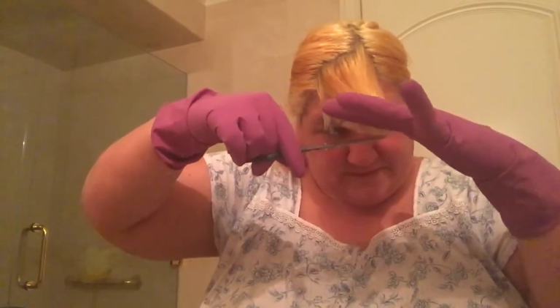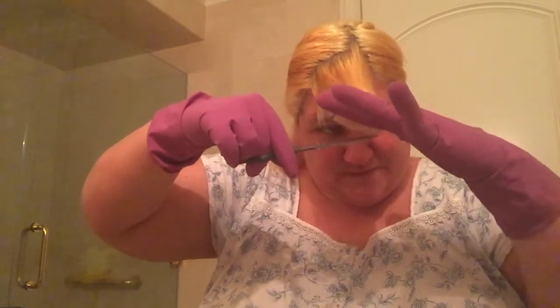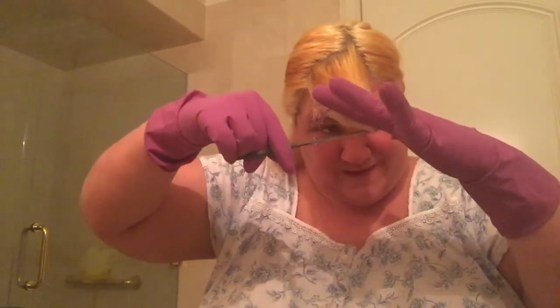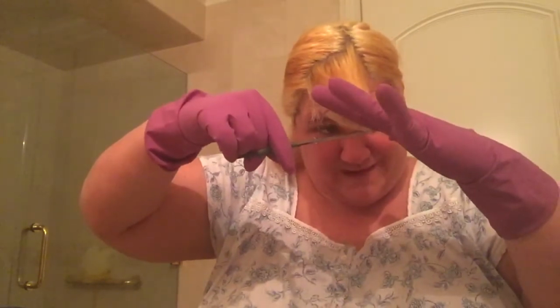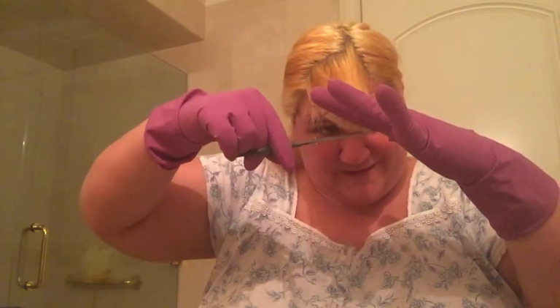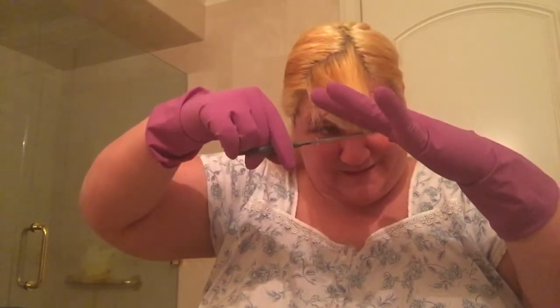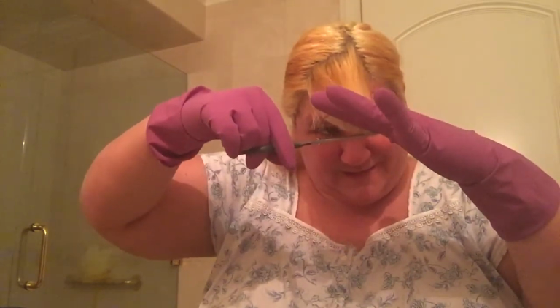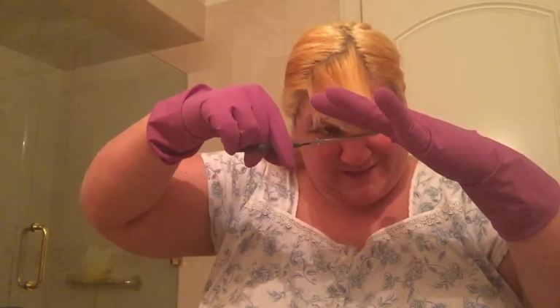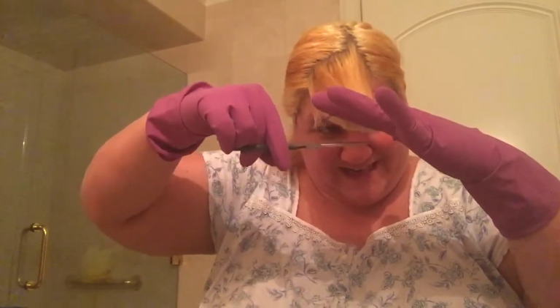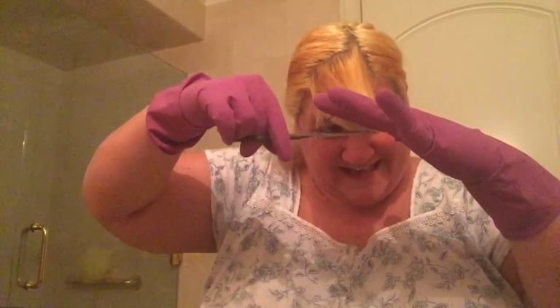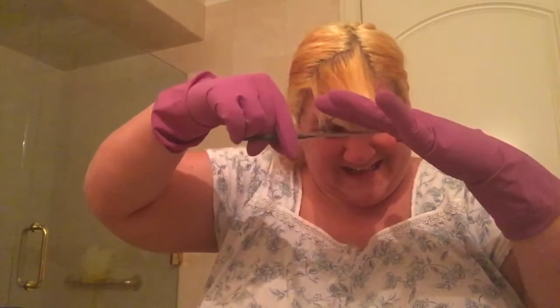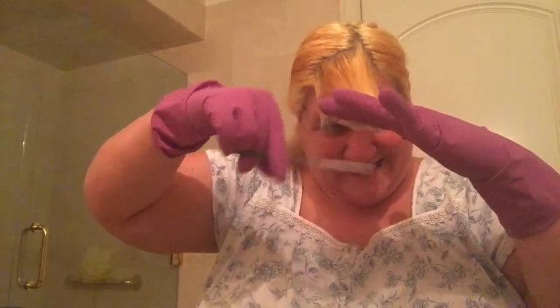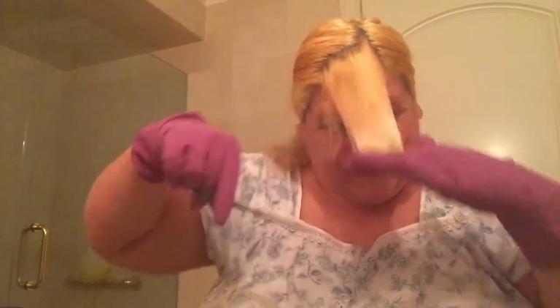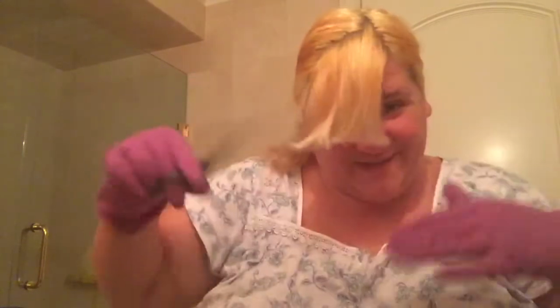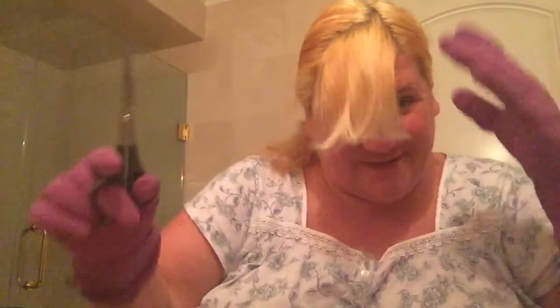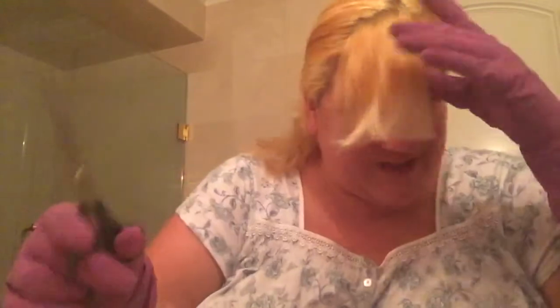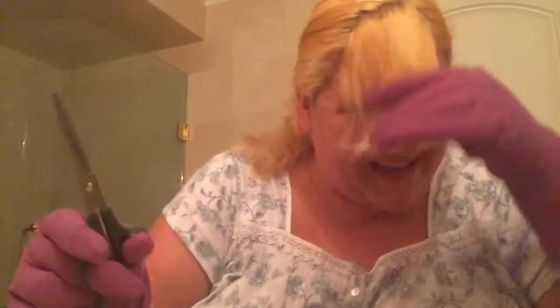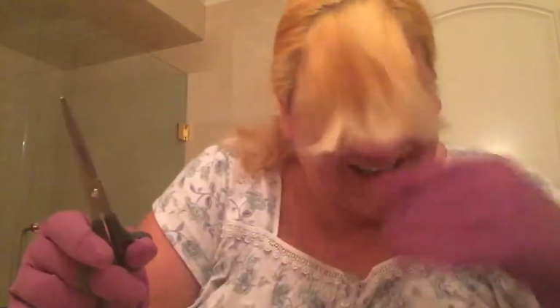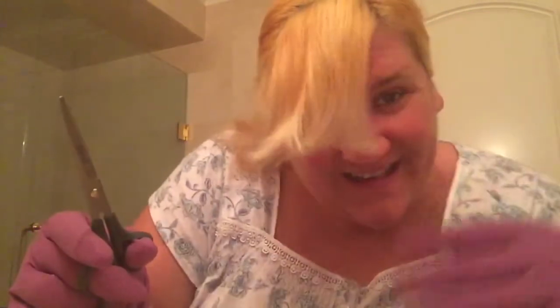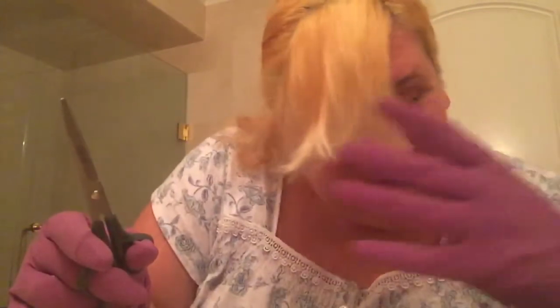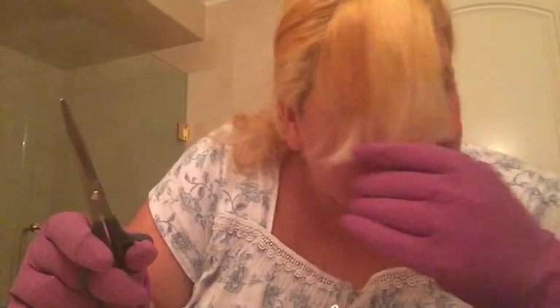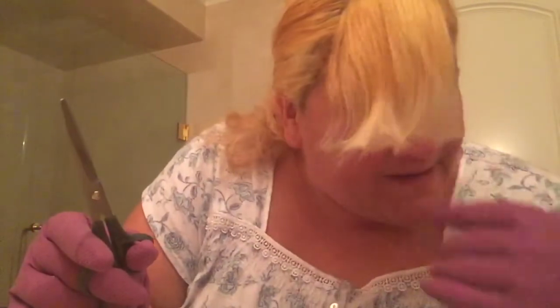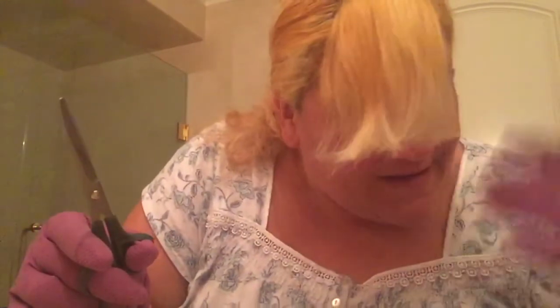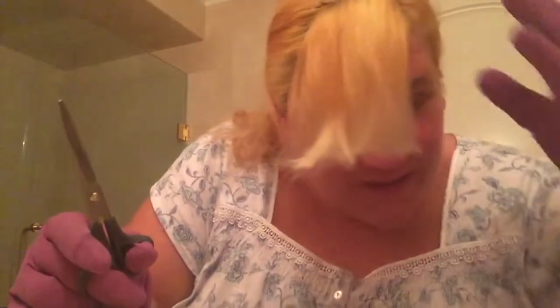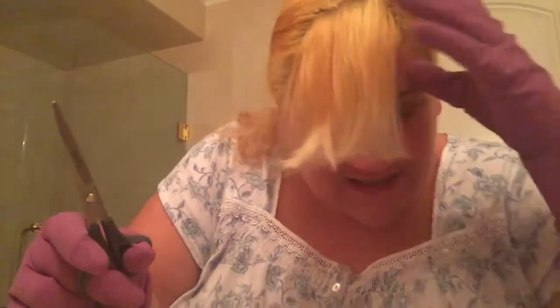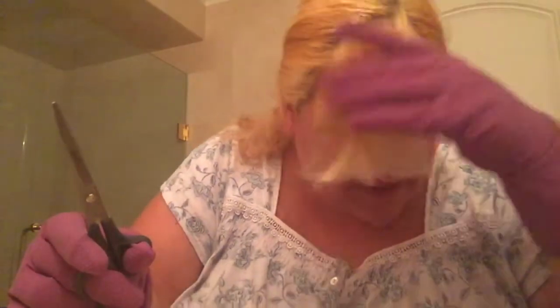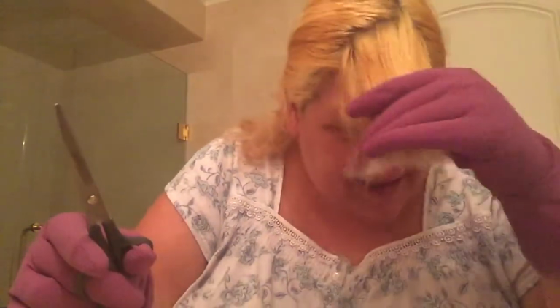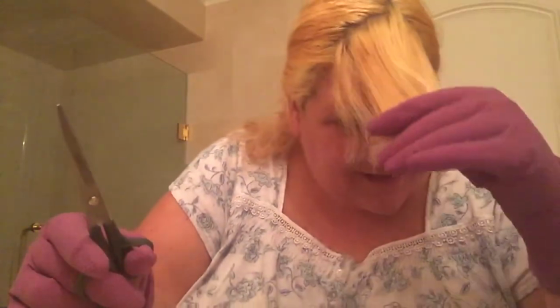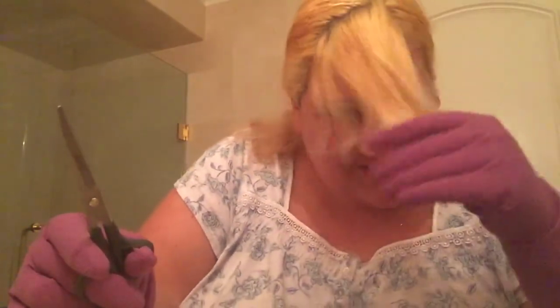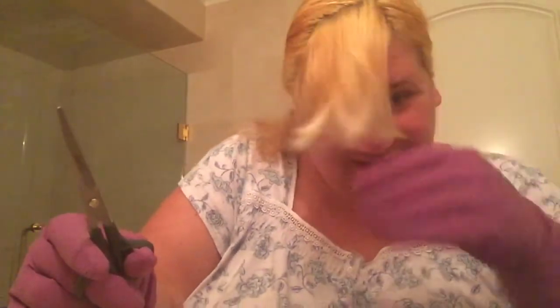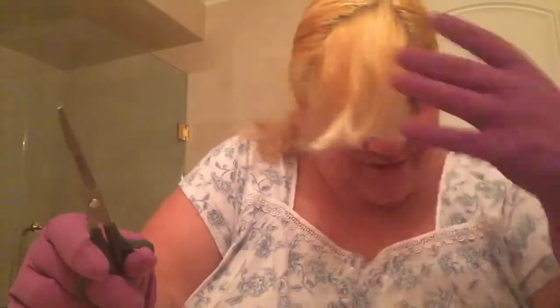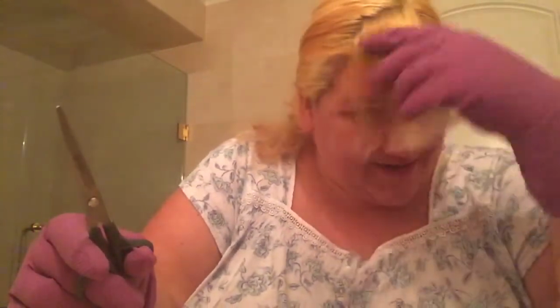I'm breathing kind of hard because I'm concentrating. I can hear myself breathing. That's okay — oxygen is good for you.